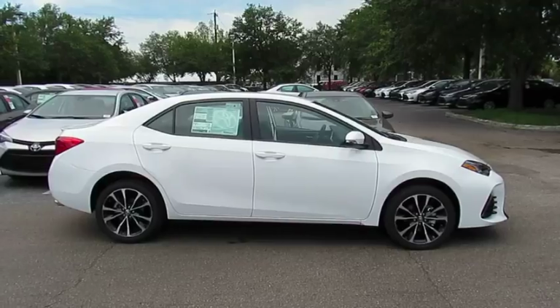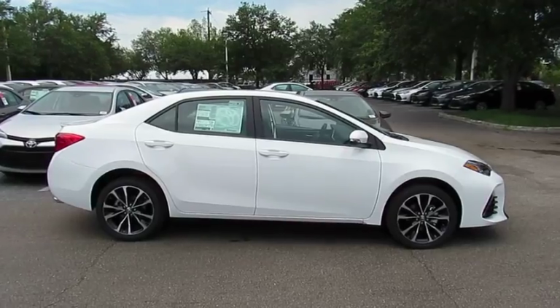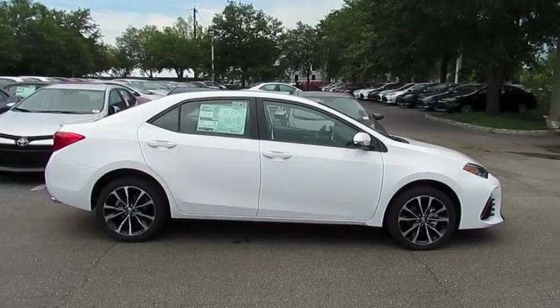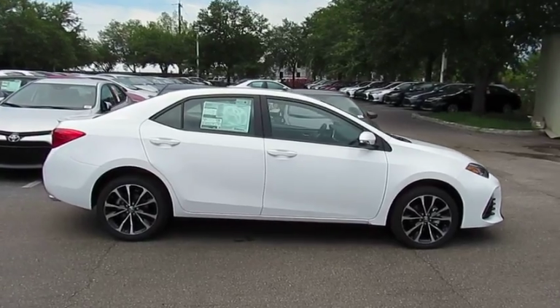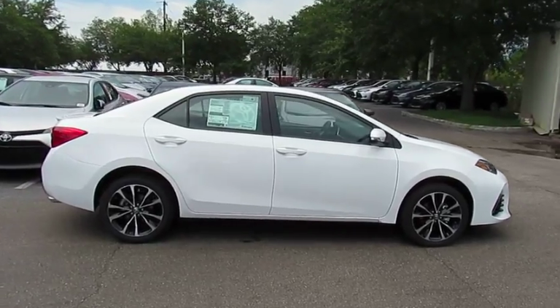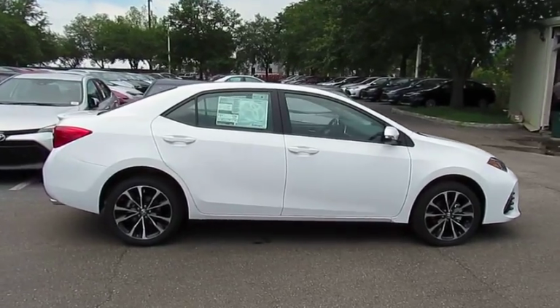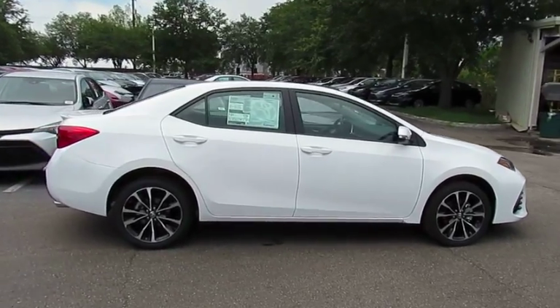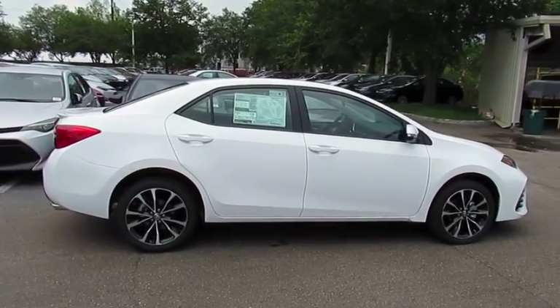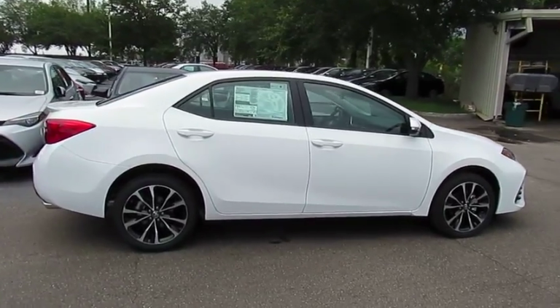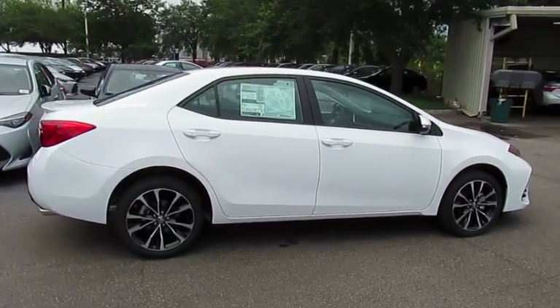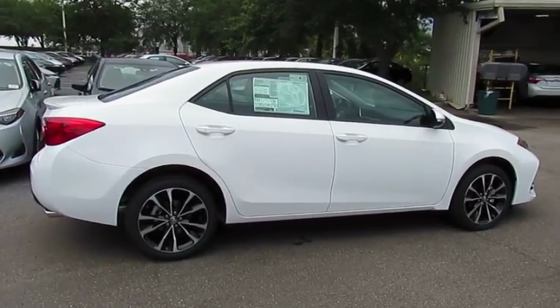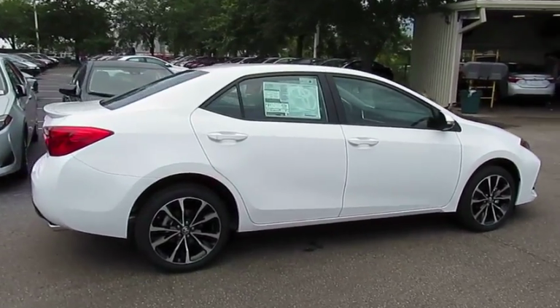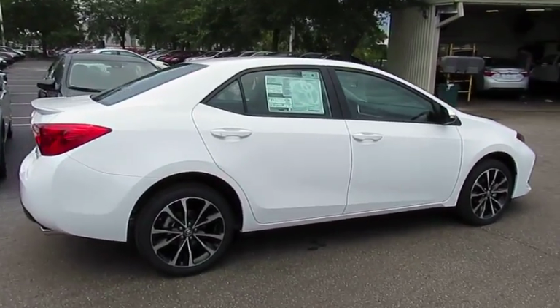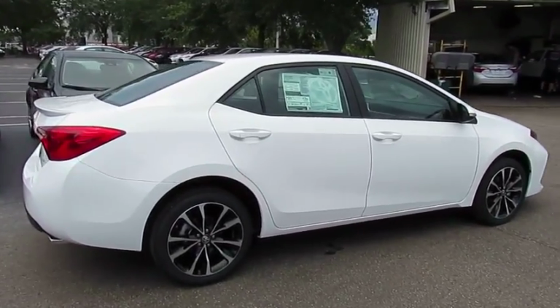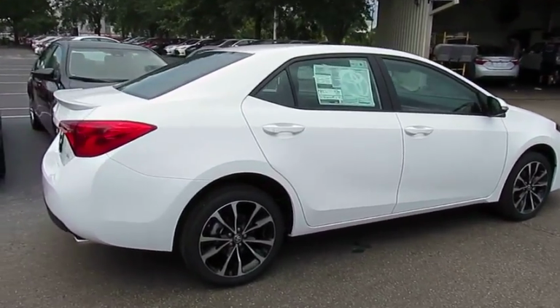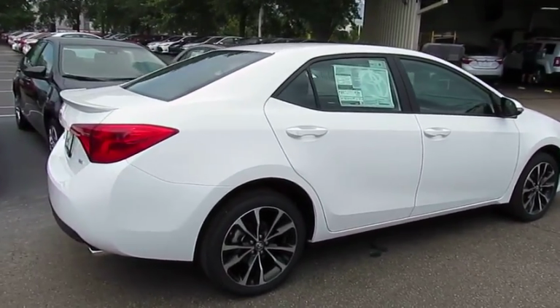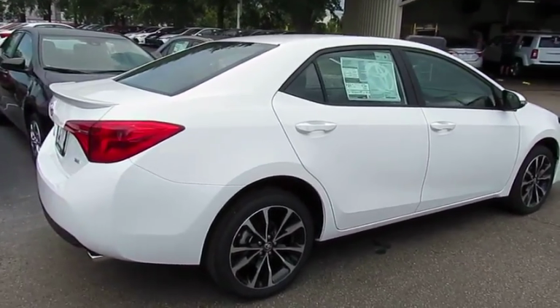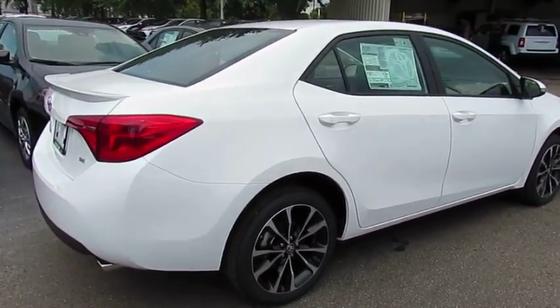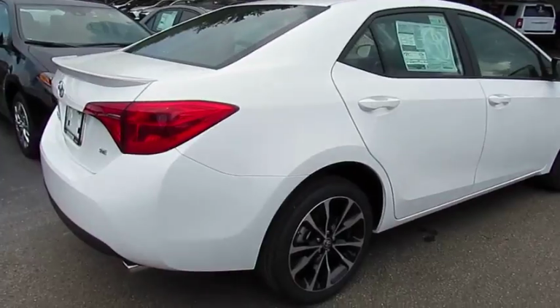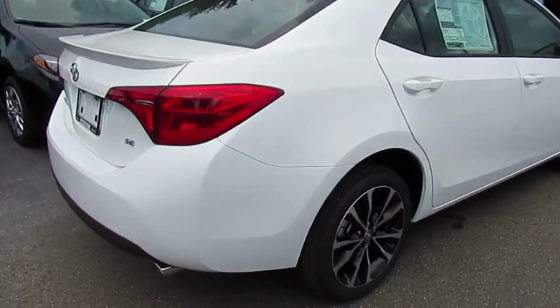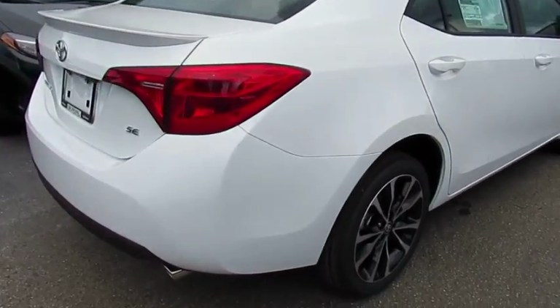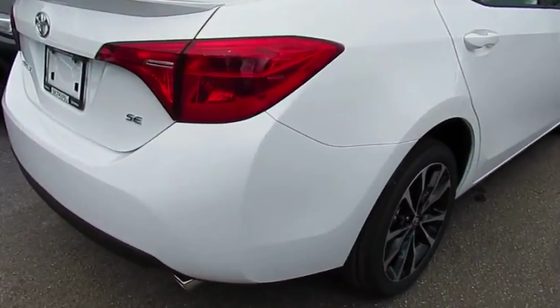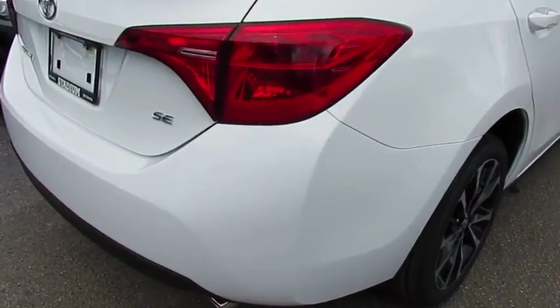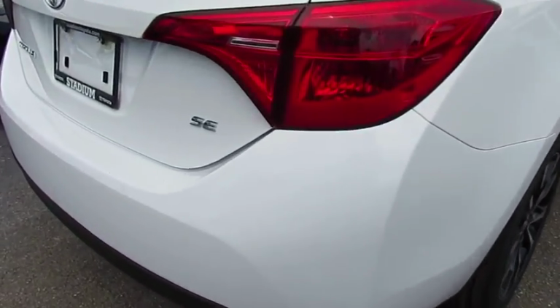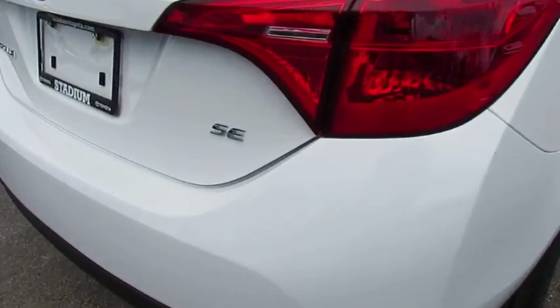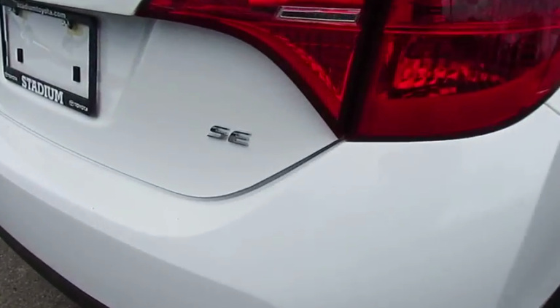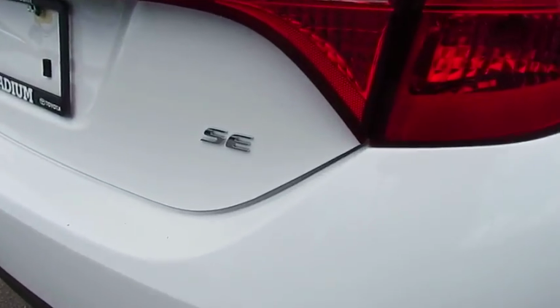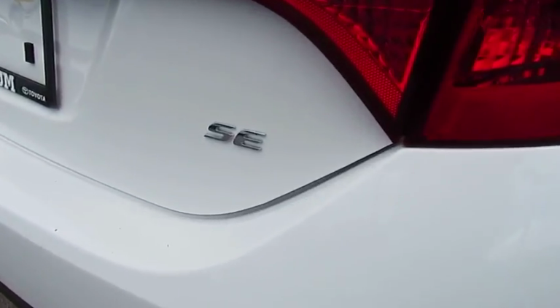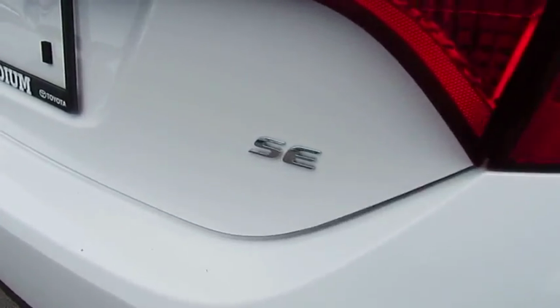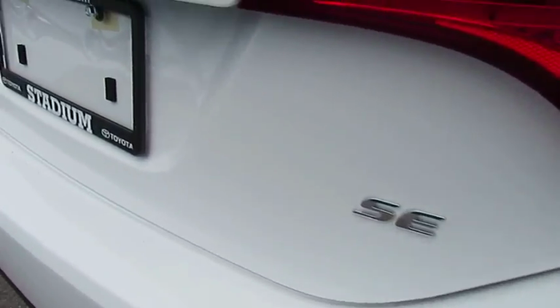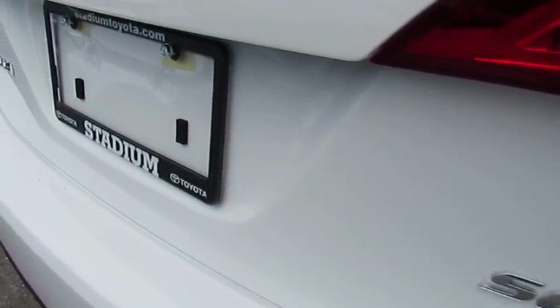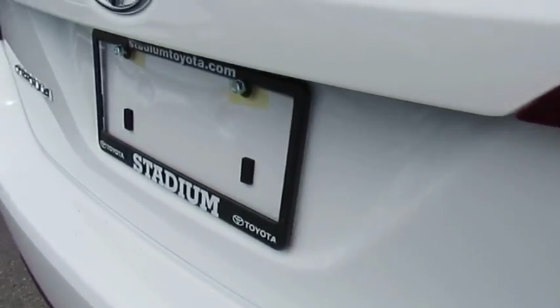The 2018 Corolla. The Corolla is still a great option for those who want dependability, comfort, and value. Here are some of this vehicle's great options.